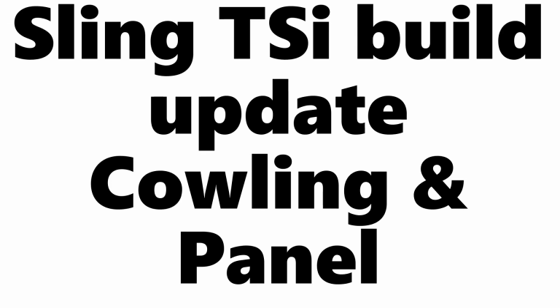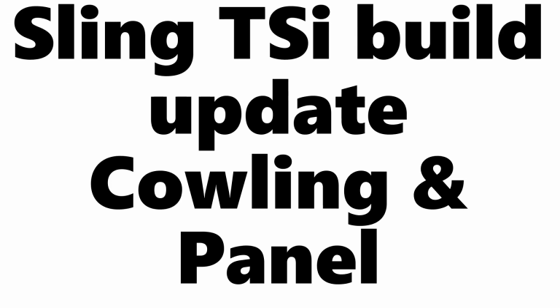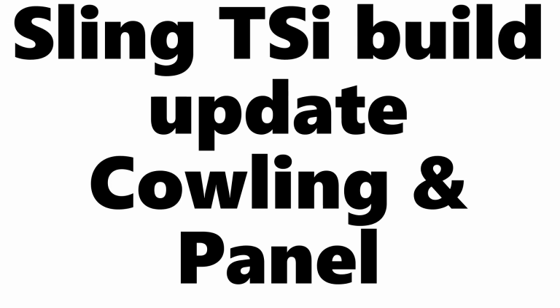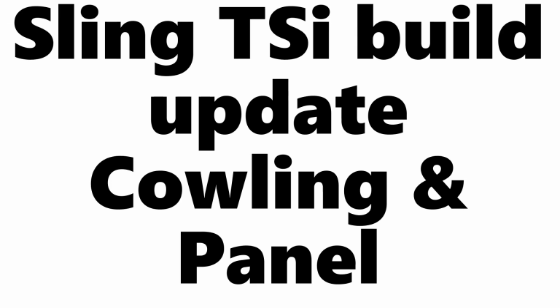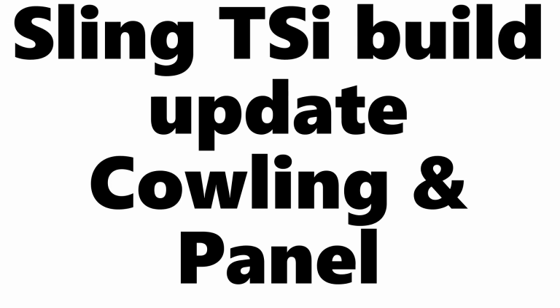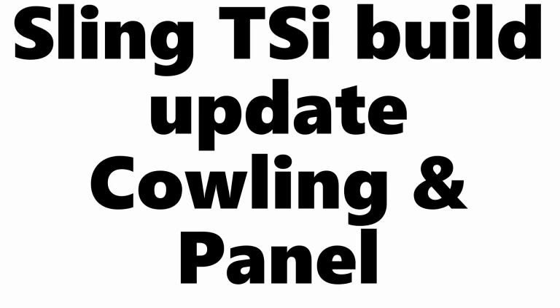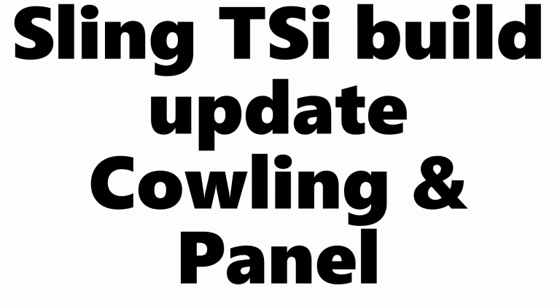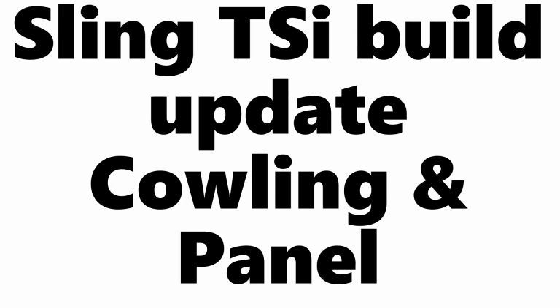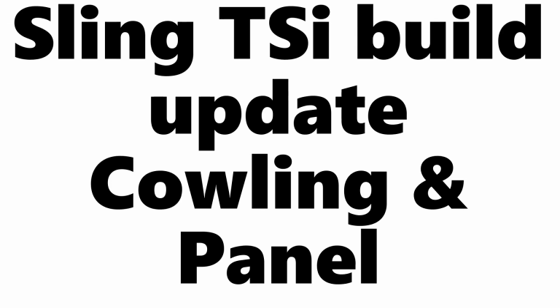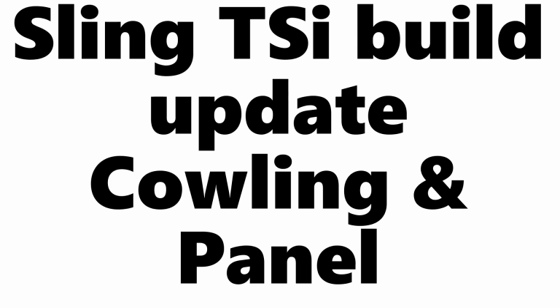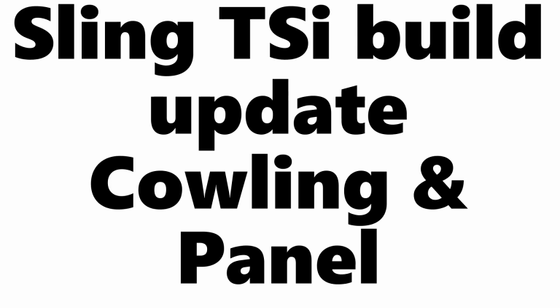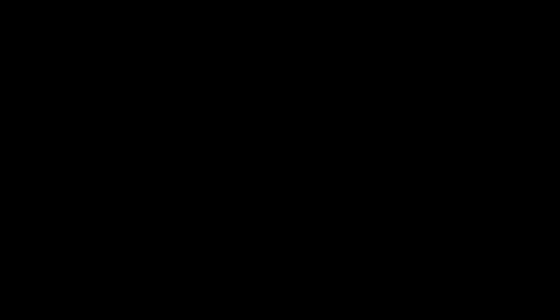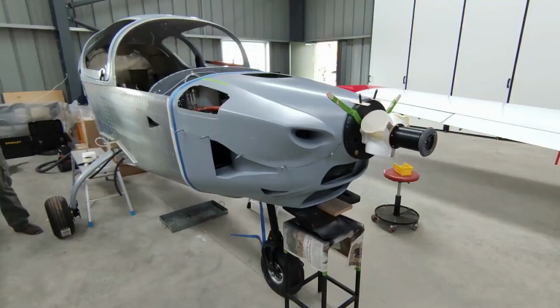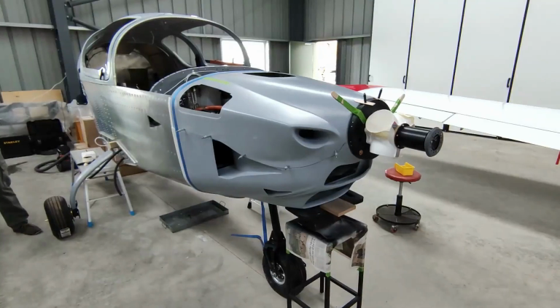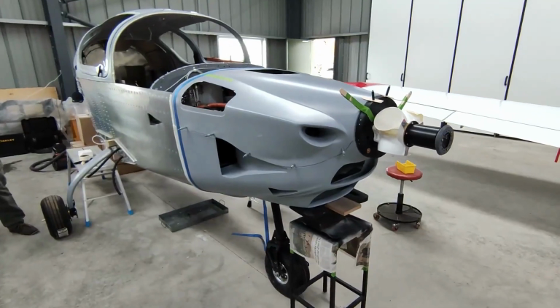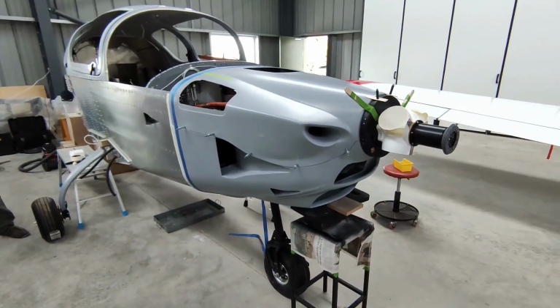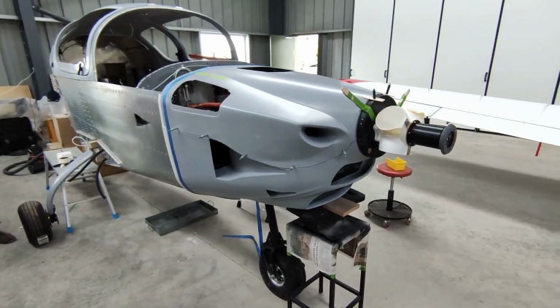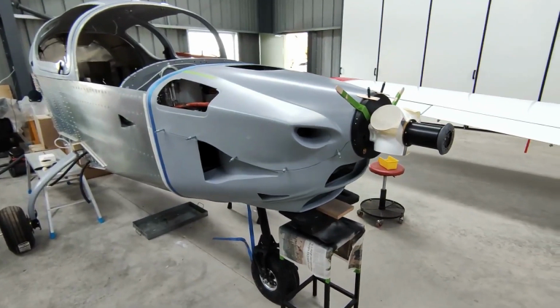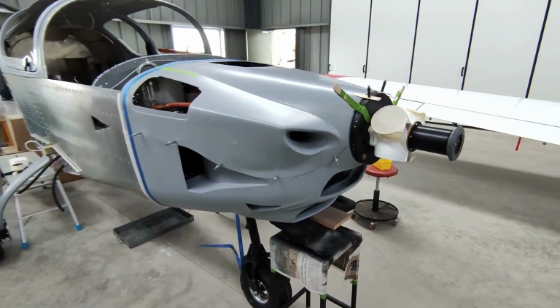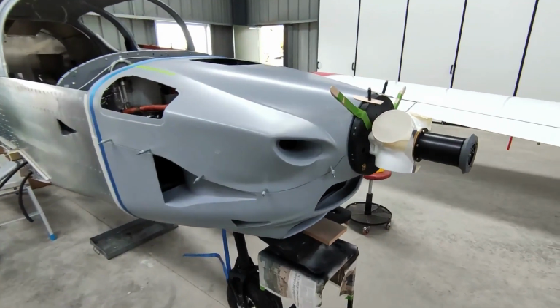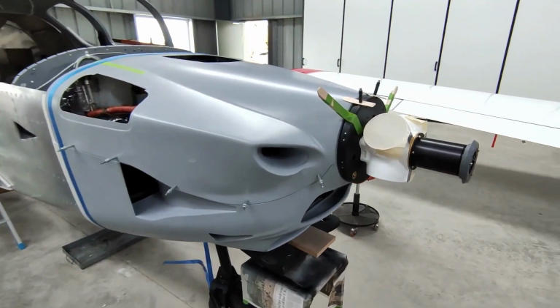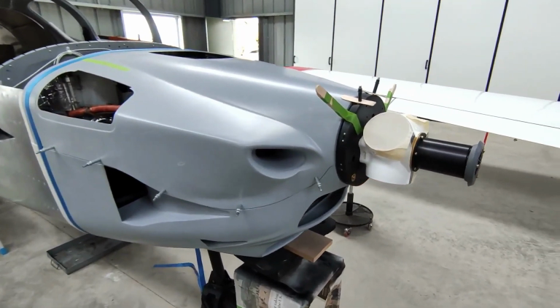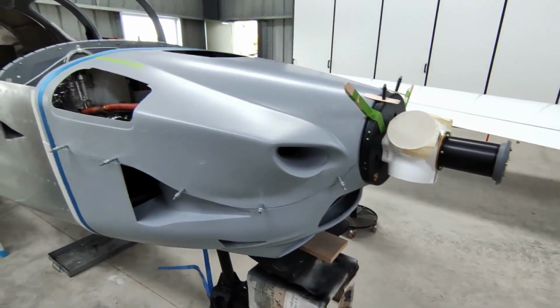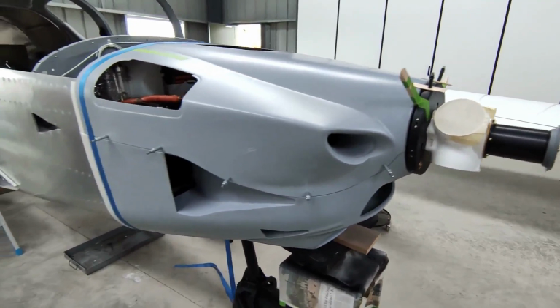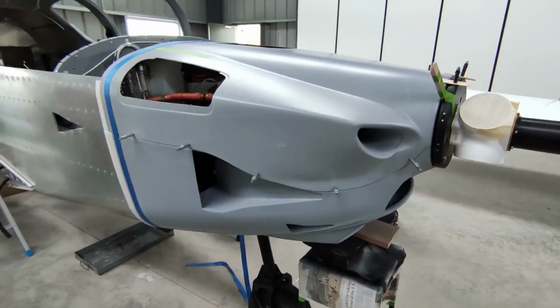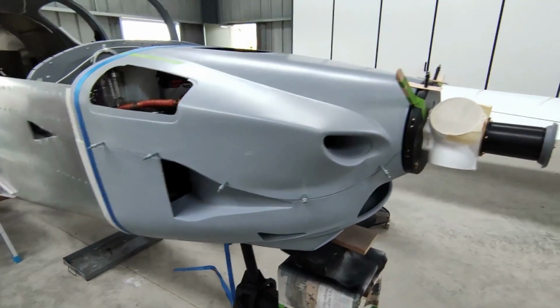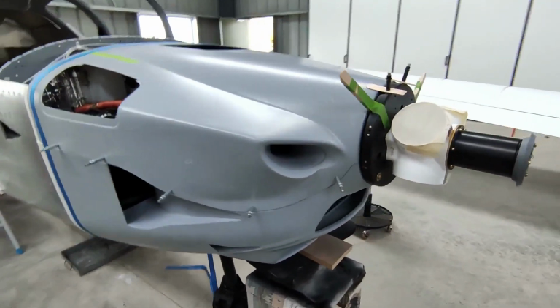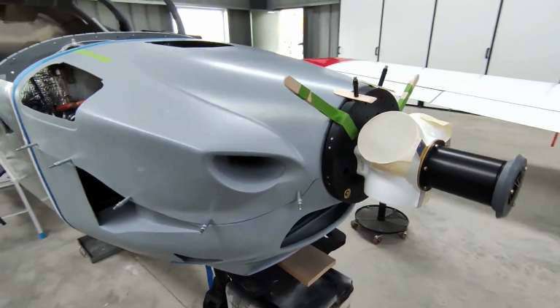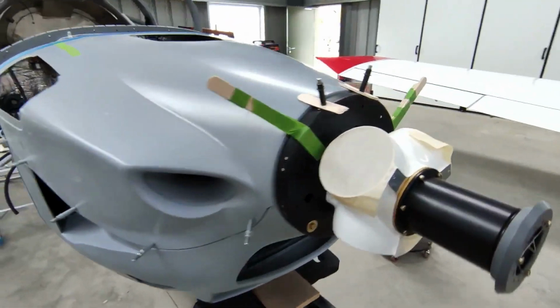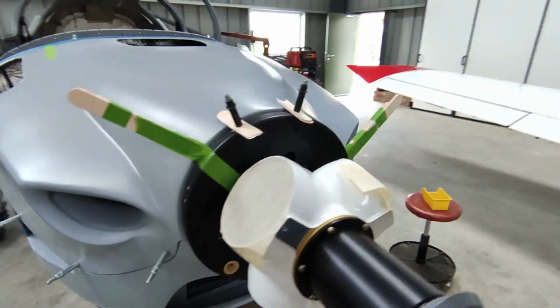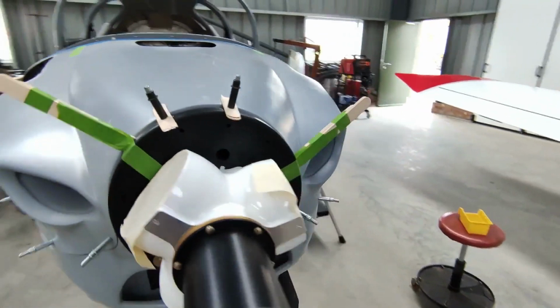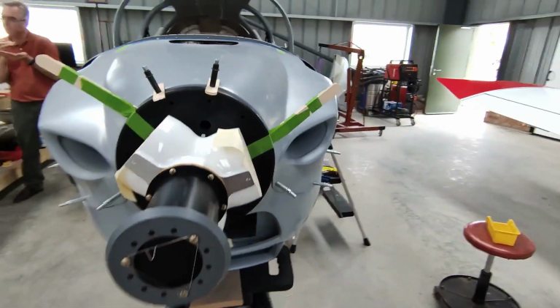Hi everyone, it's Saturday the 12th of June and I thought I'd give you all an update on the Sling TSI build. We are at the stage of trimming the cowling to match the fuselage.